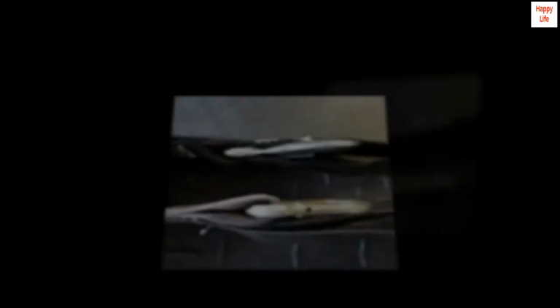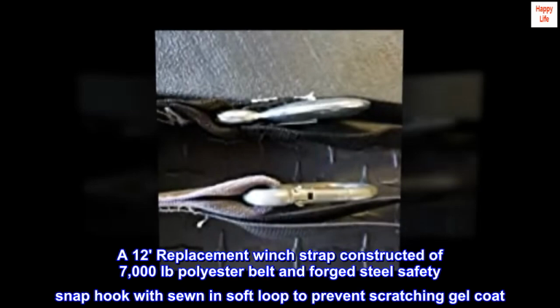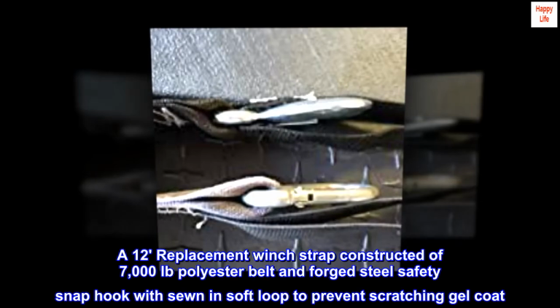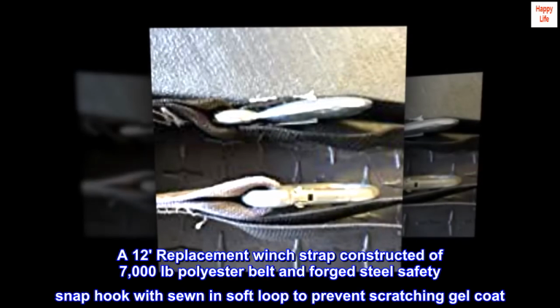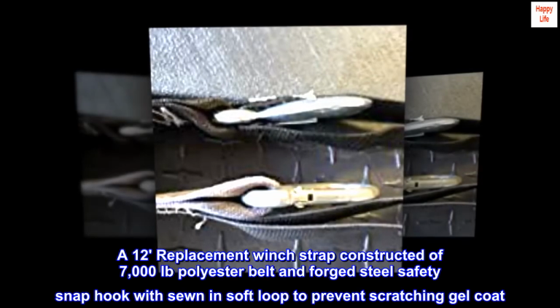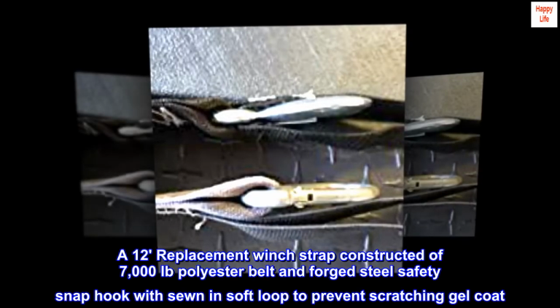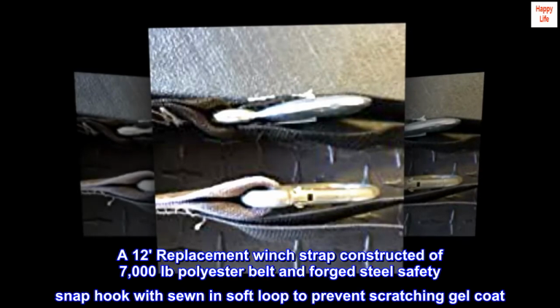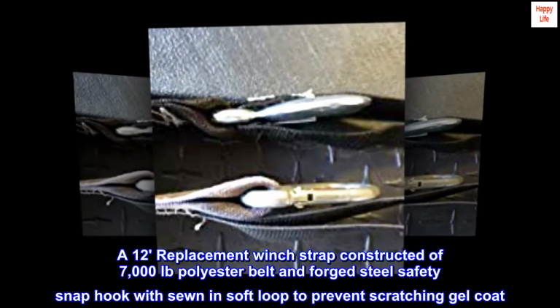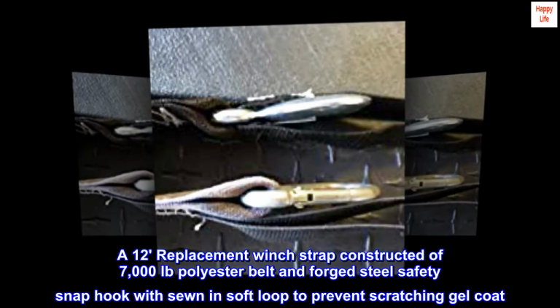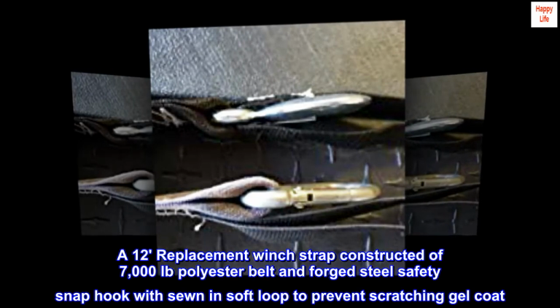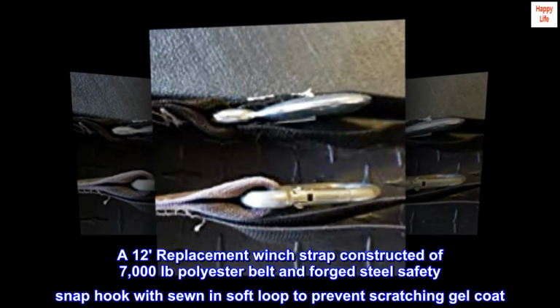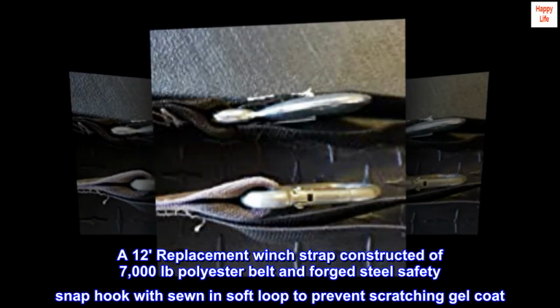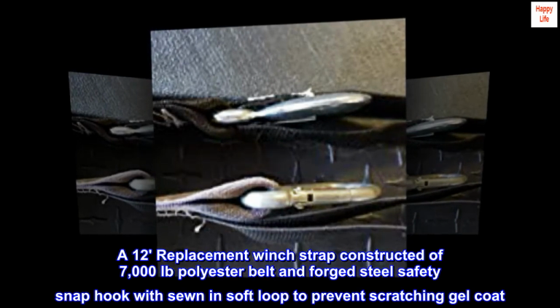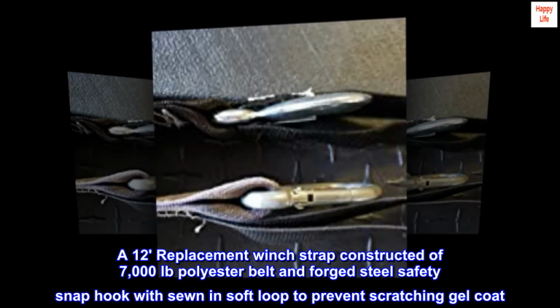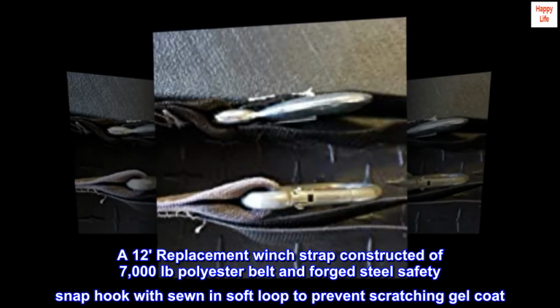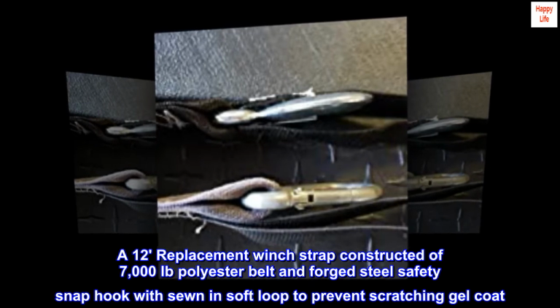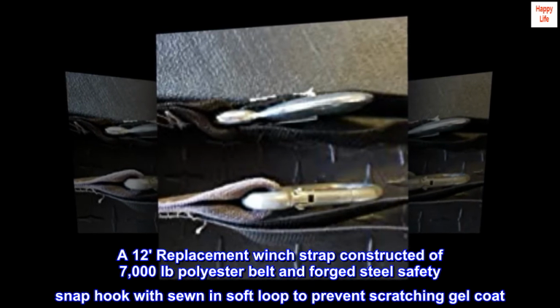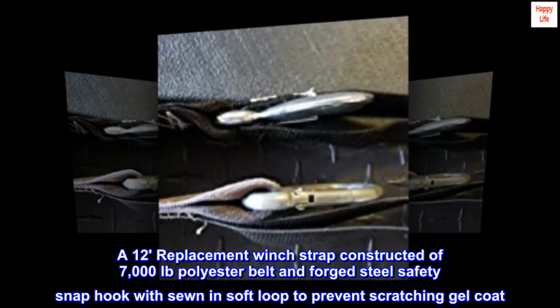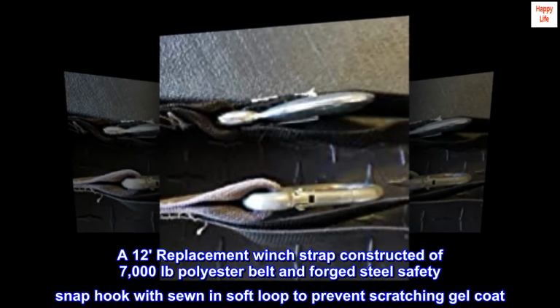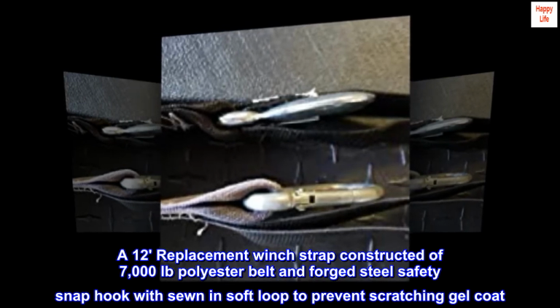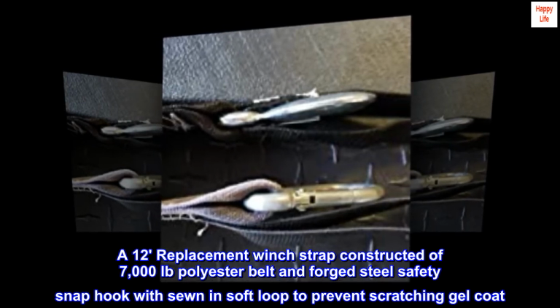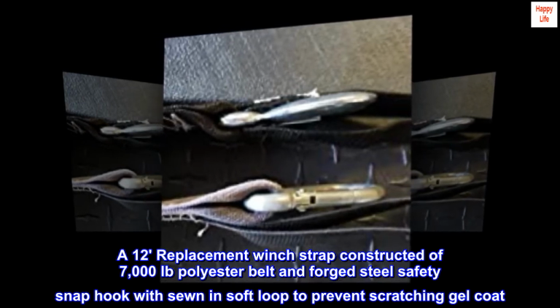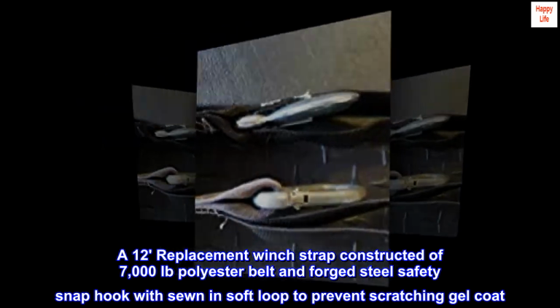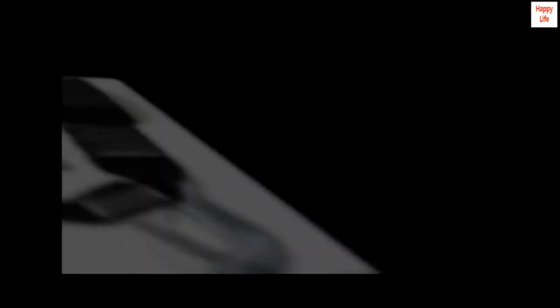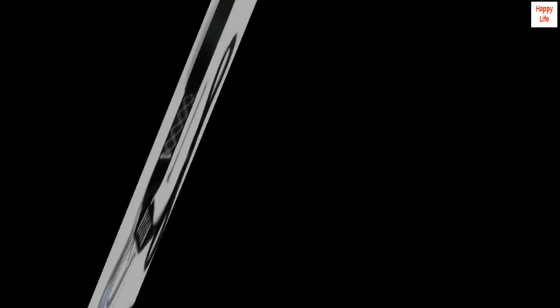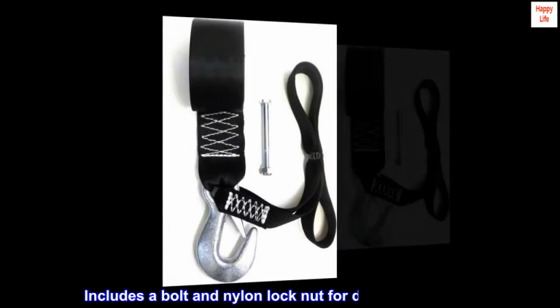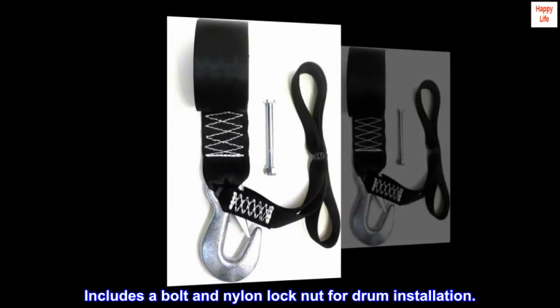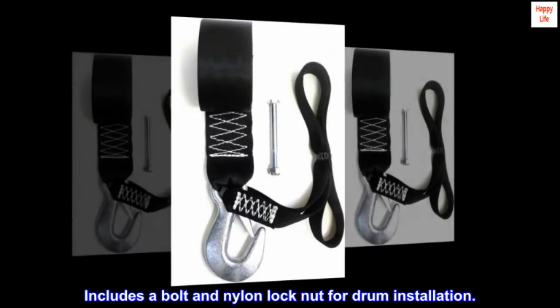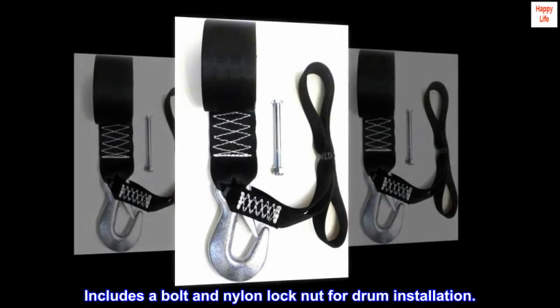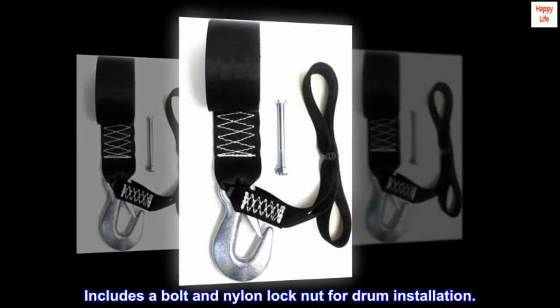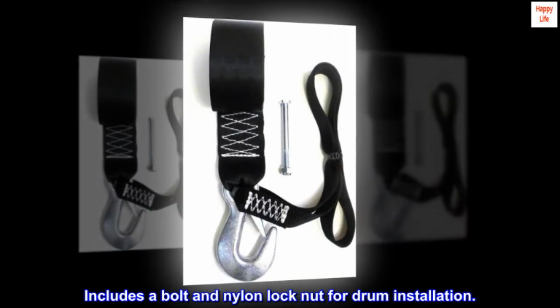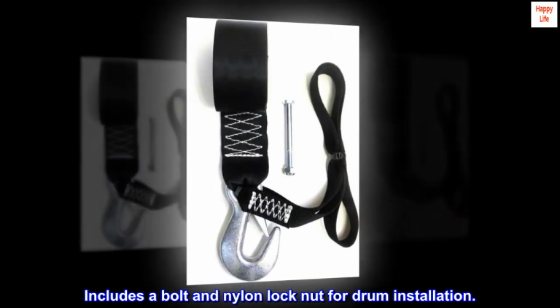A 12-replacement winch strap constructed of 7,000 pounds polyester belt and forged steel safety snap hook, sewn in soft loop to prevent scratching gel coat. Includes a bolt and nylon lock nut for drum installation.